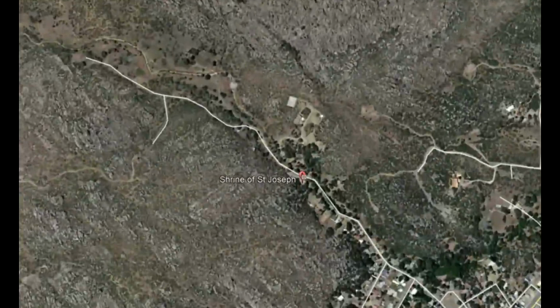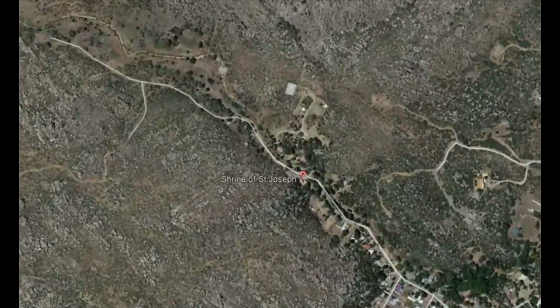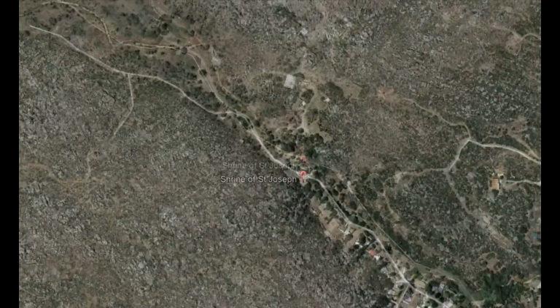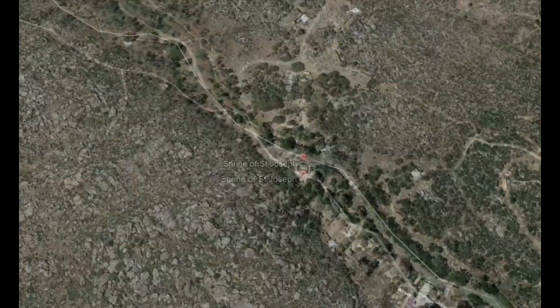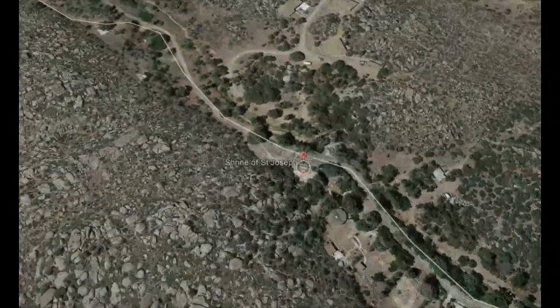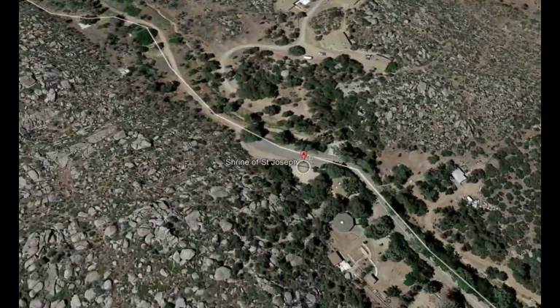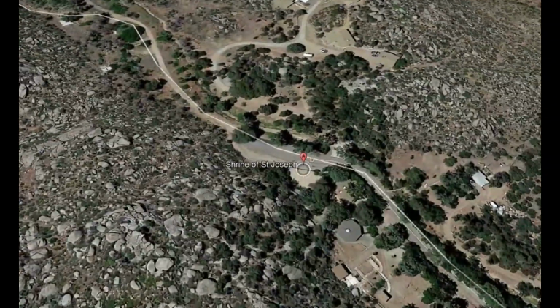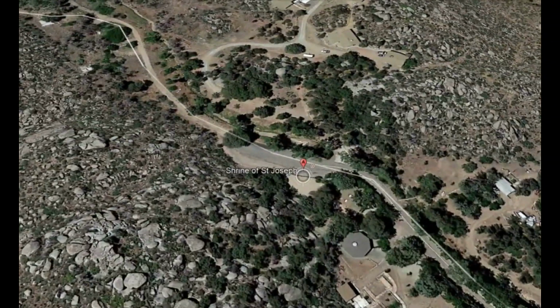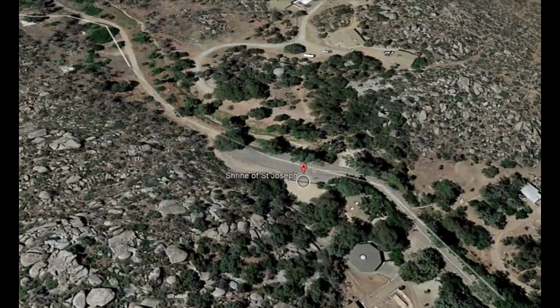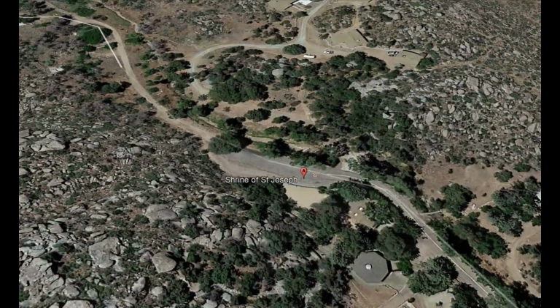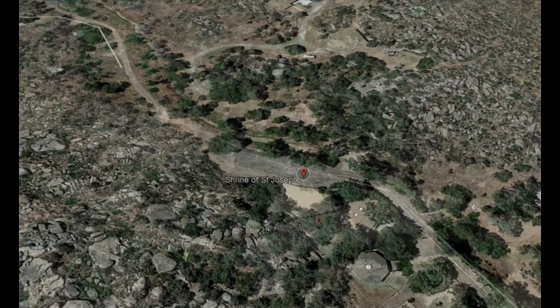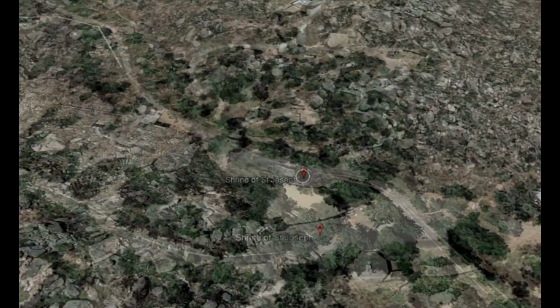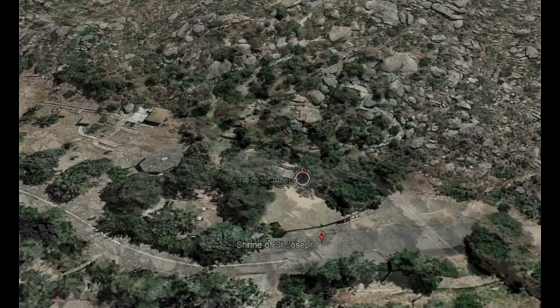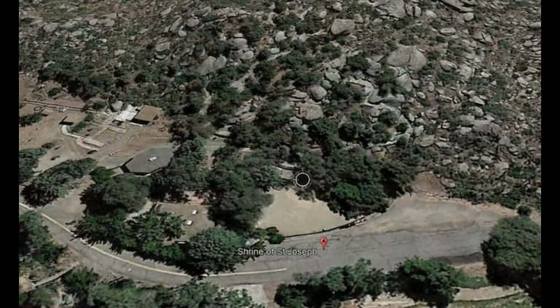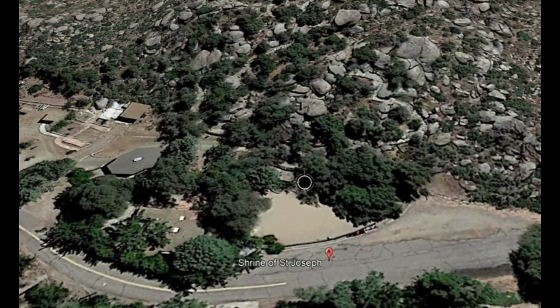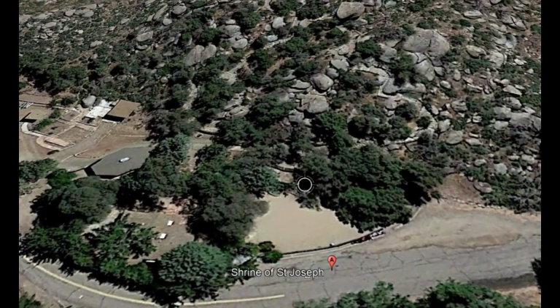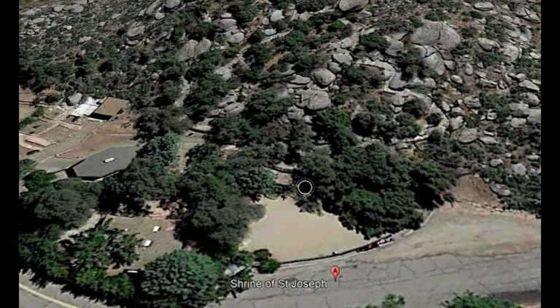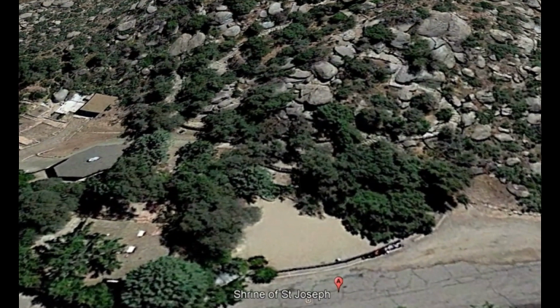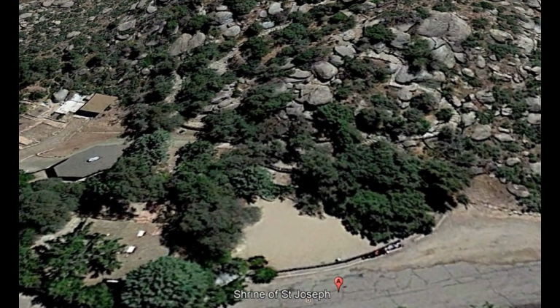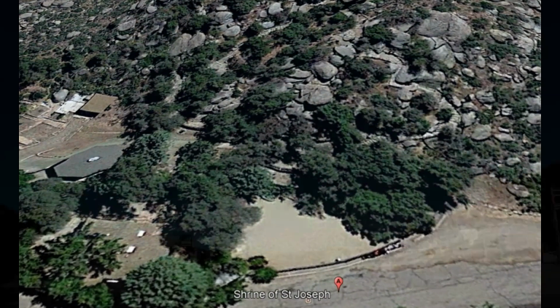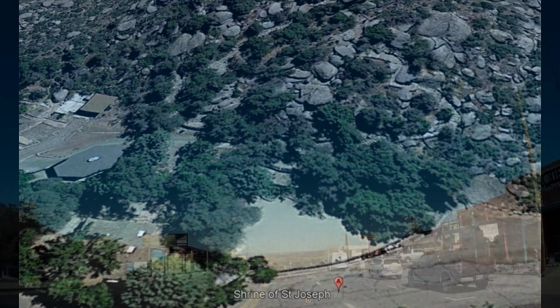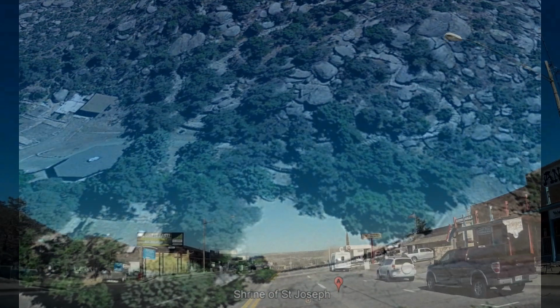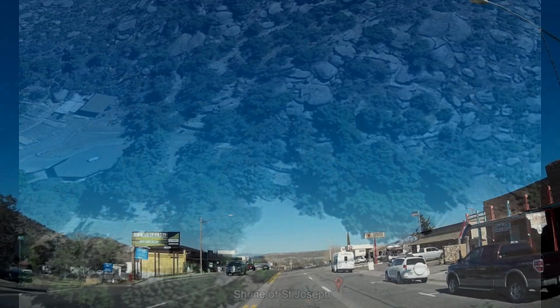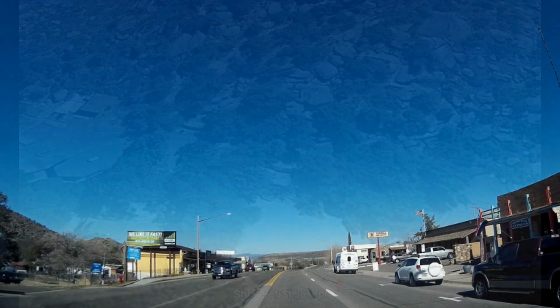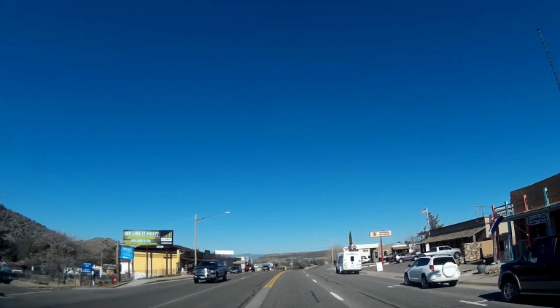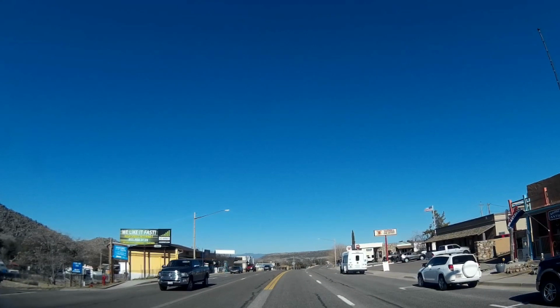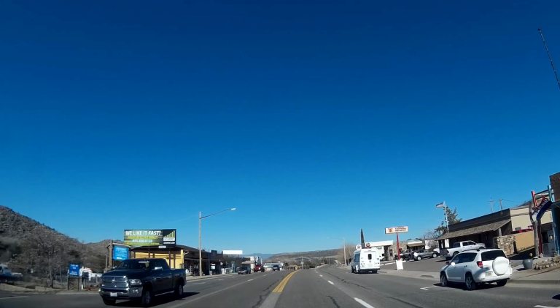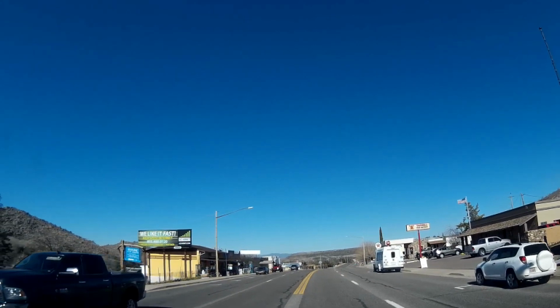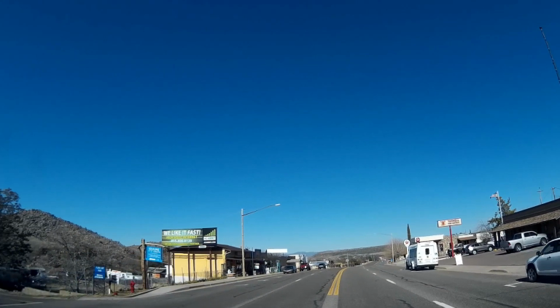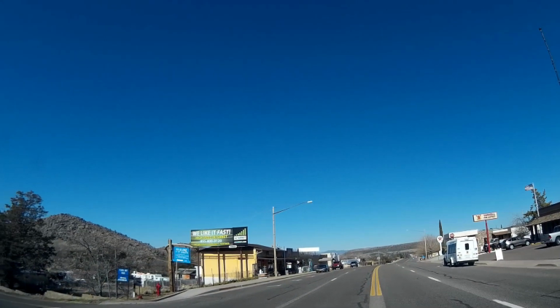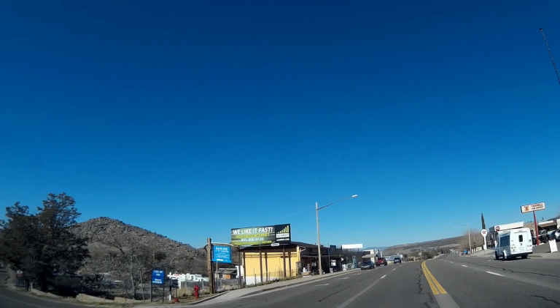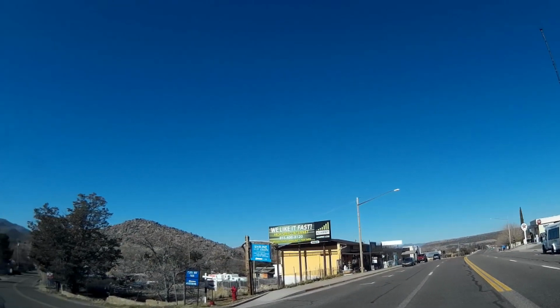We are at the Shrine of St. Joseph of the Mountains in Yarnell, Arizona, just off State Highway 89. The drive into the mountains is breathtaking, and the twisties on either side of Yarnell are guaranteed to make motorcyclists smile.